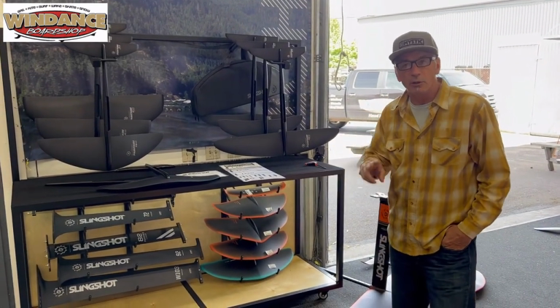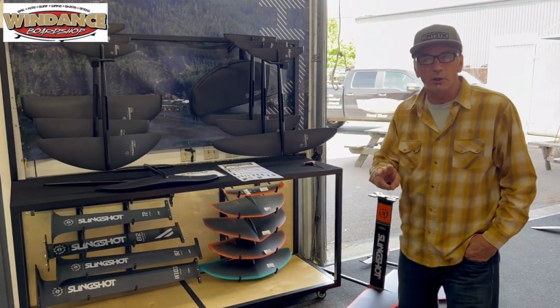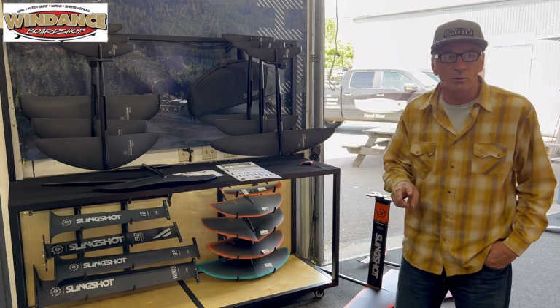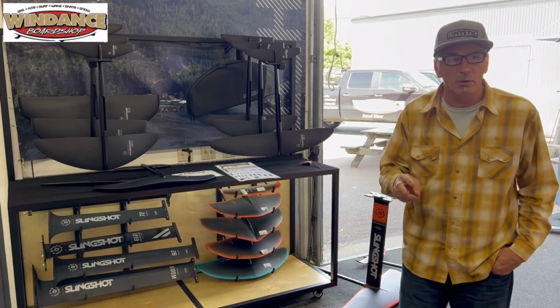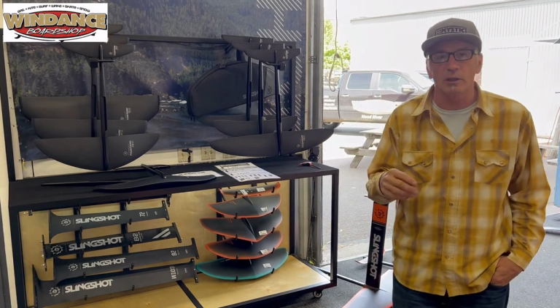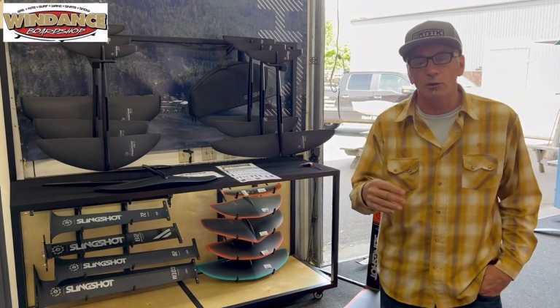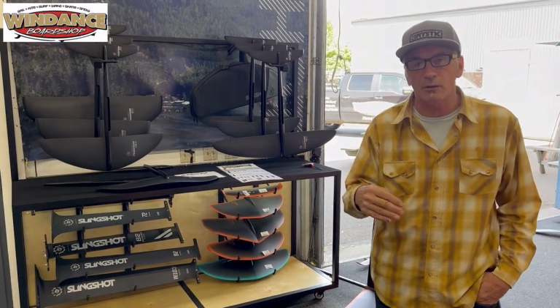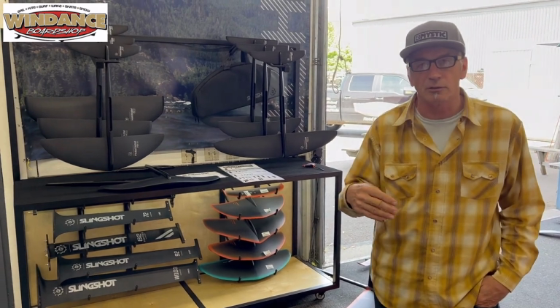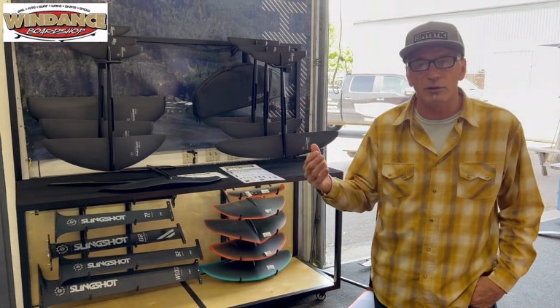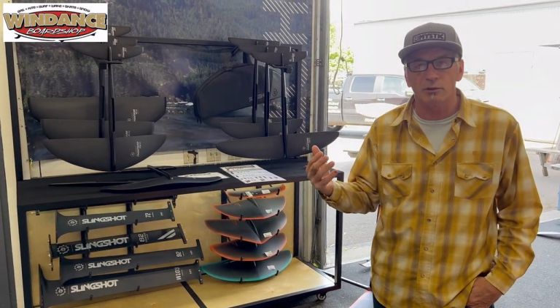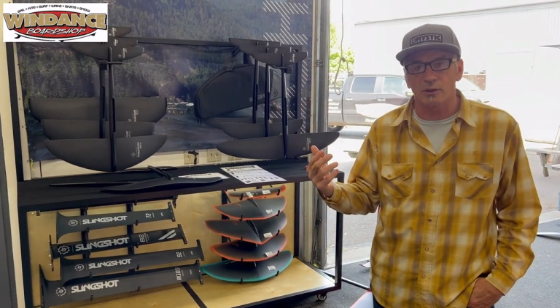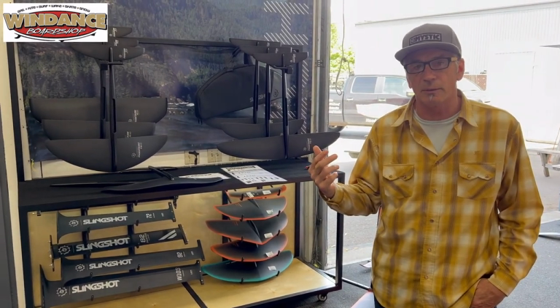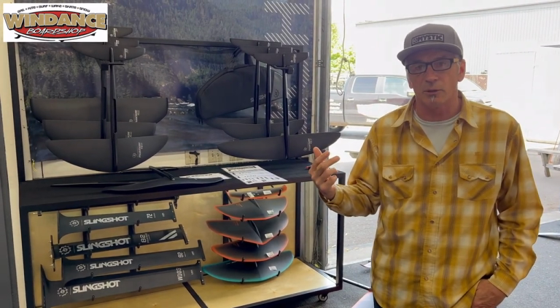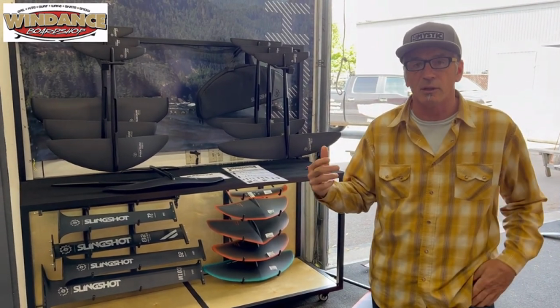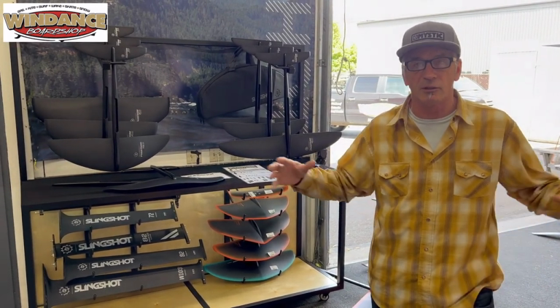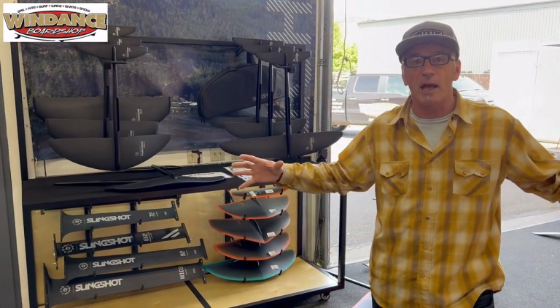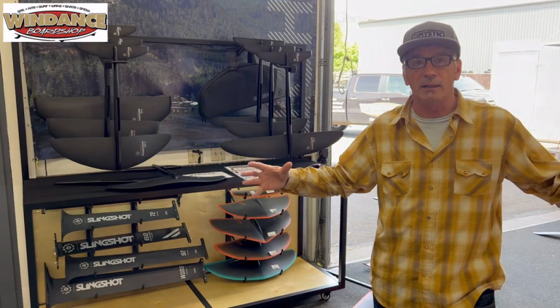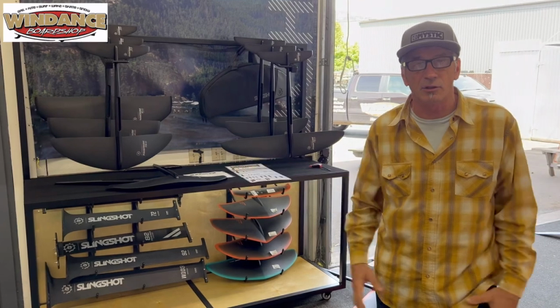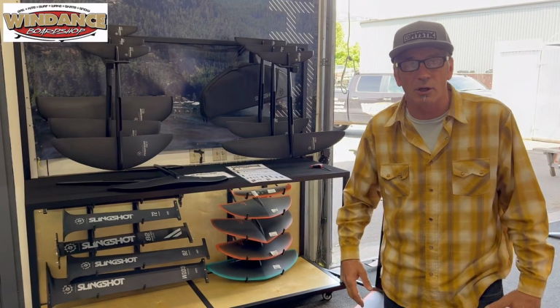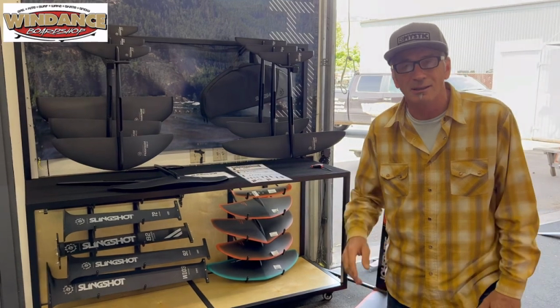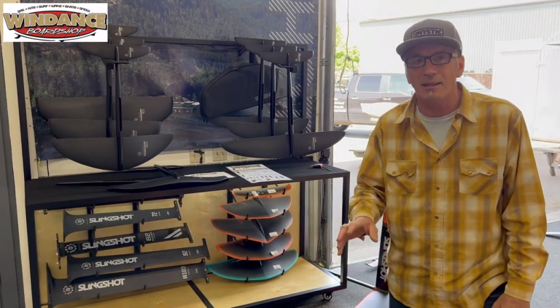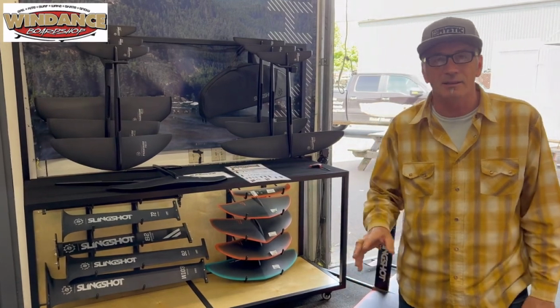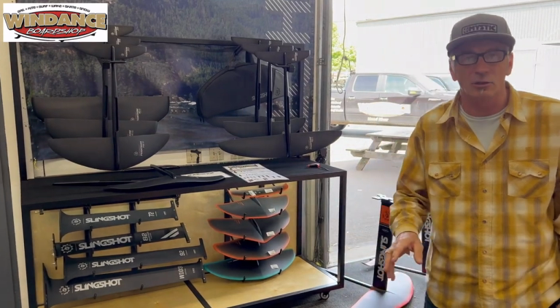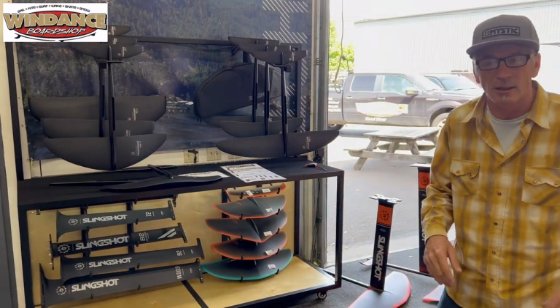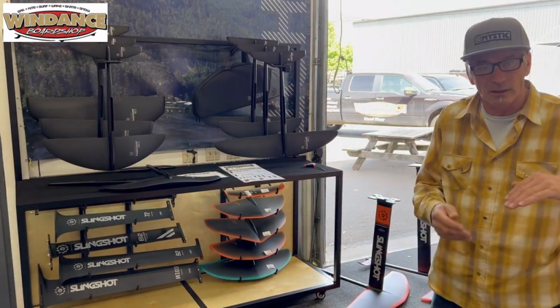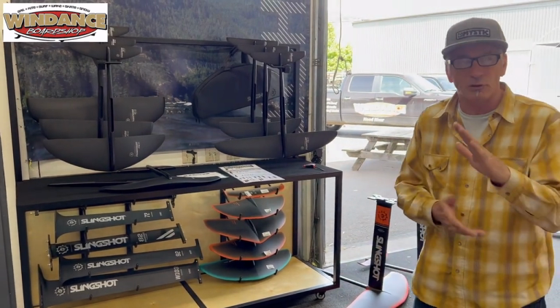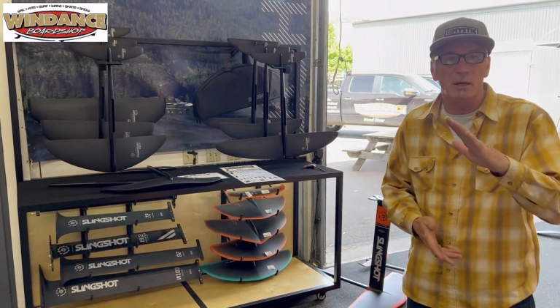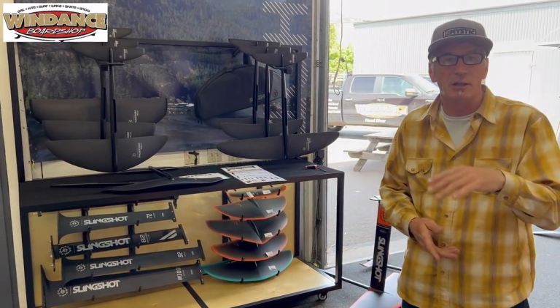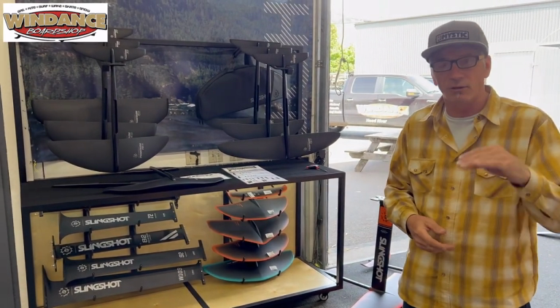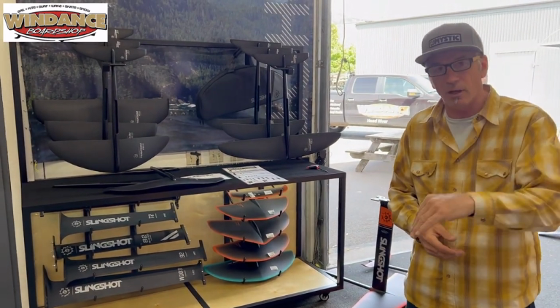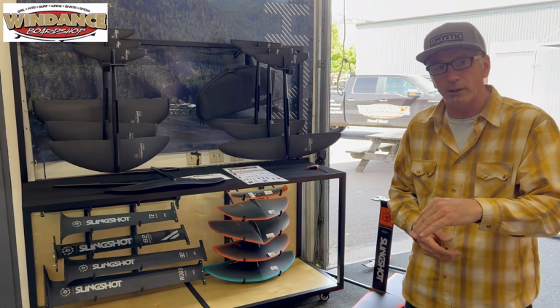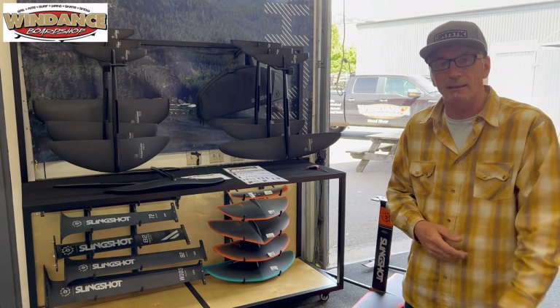Two years ago, we were all learning on 2,000 and 2,200 square centimeter front wings. They're giant and, as it turns out, it's not that easy to learn on. They lift you too much and you have a hard time putting them back down.